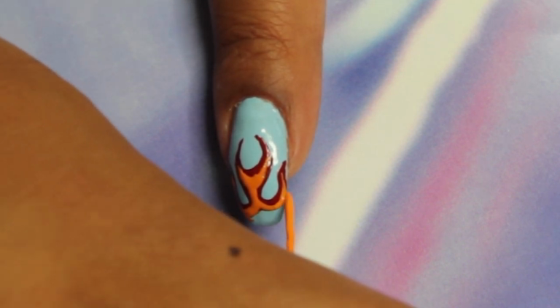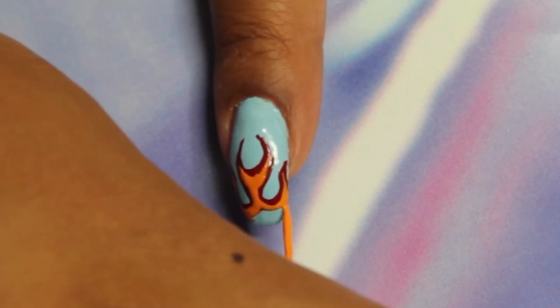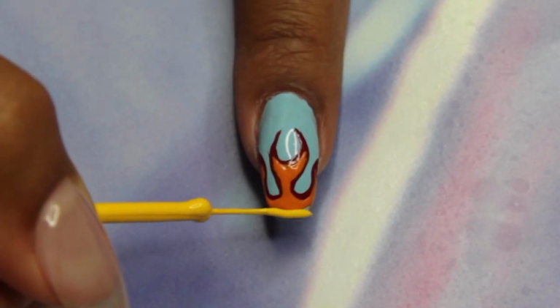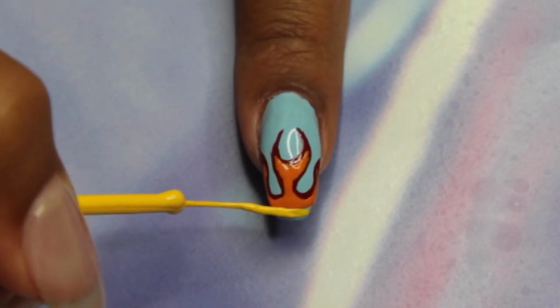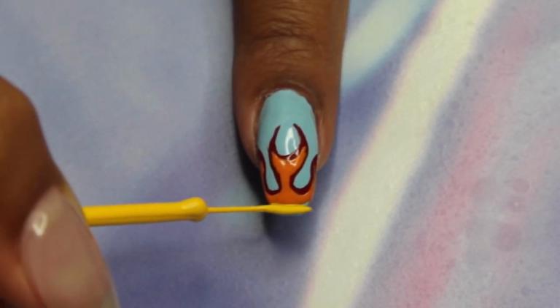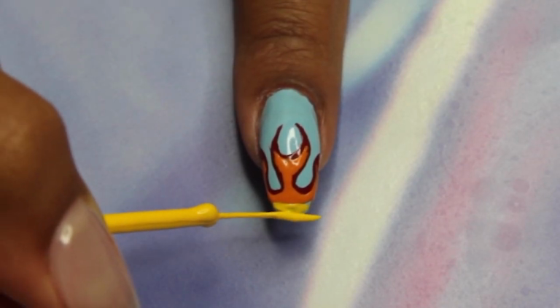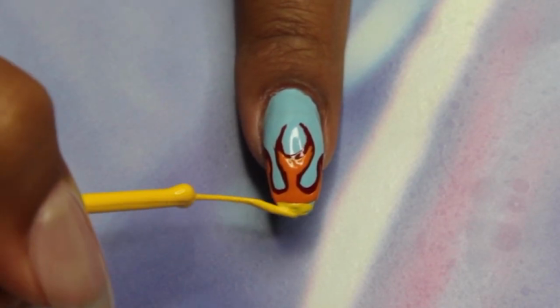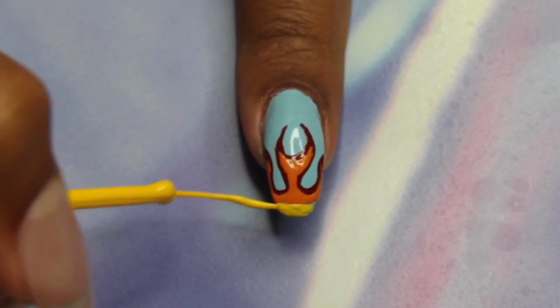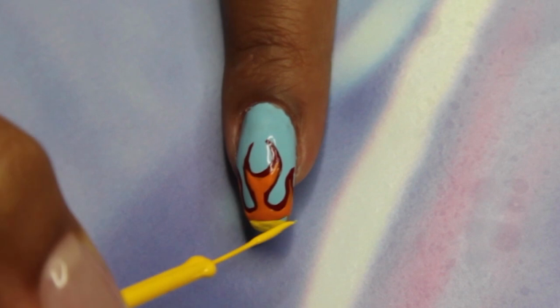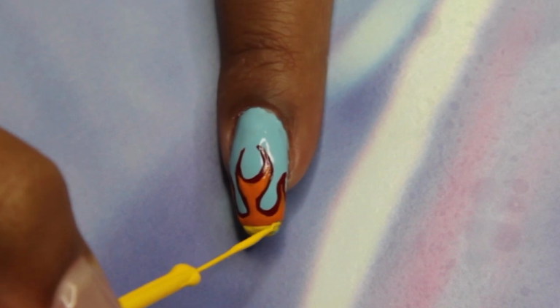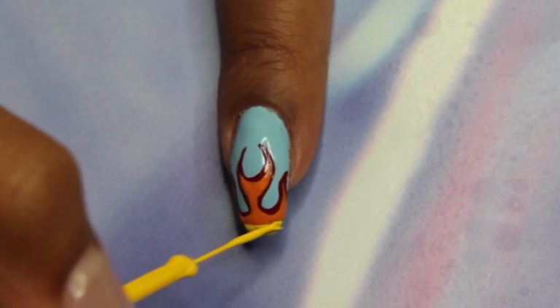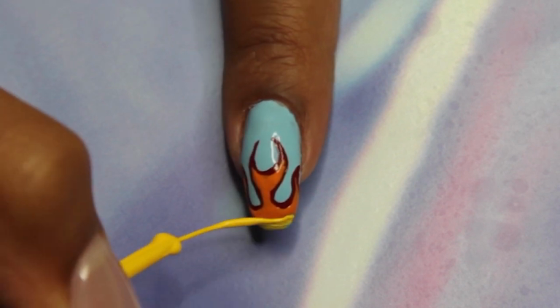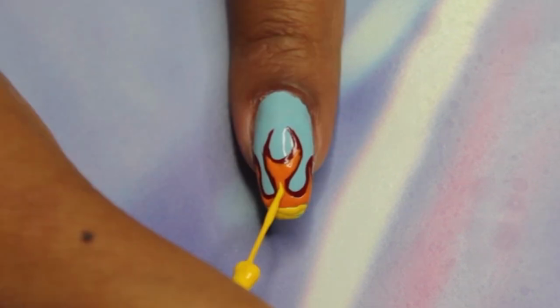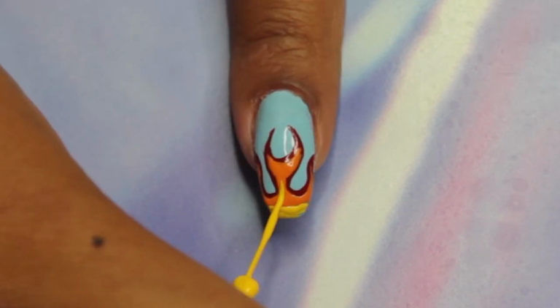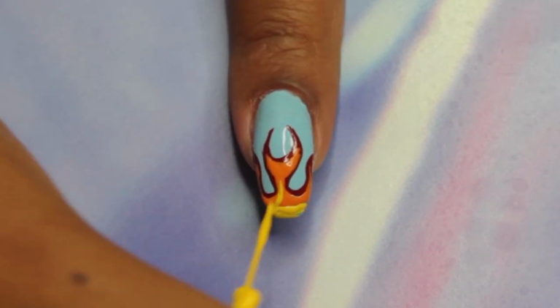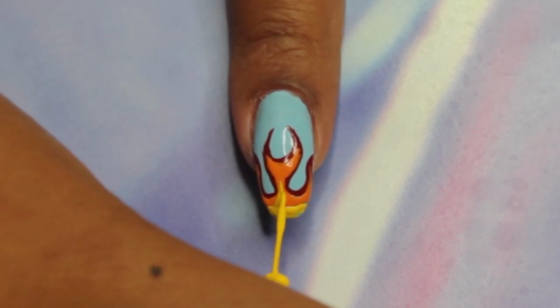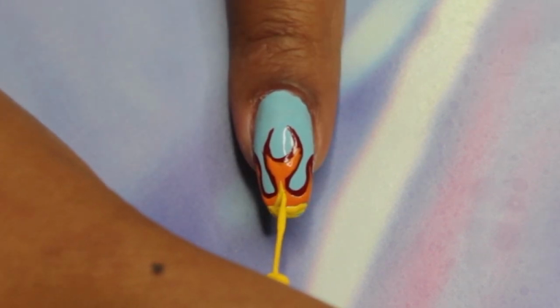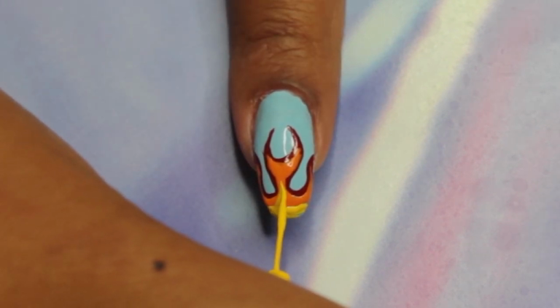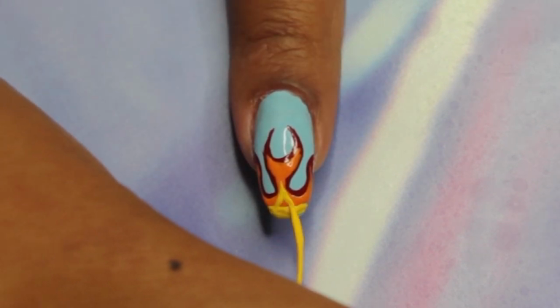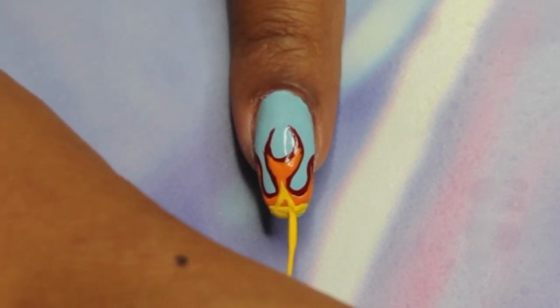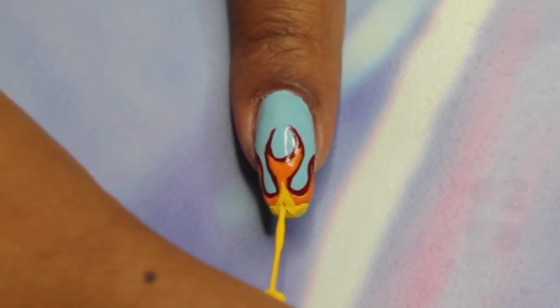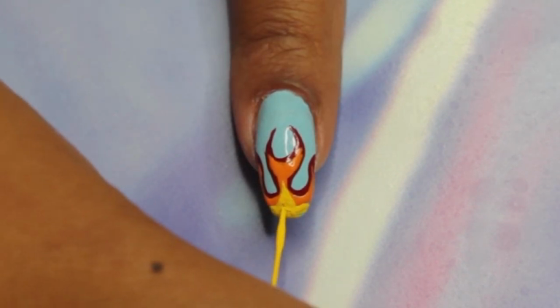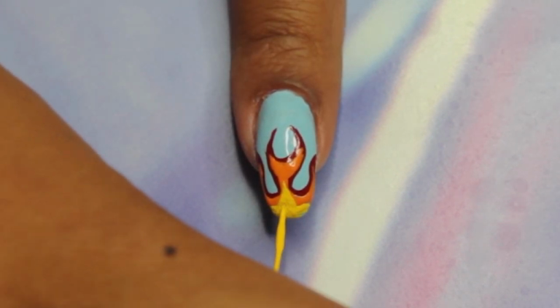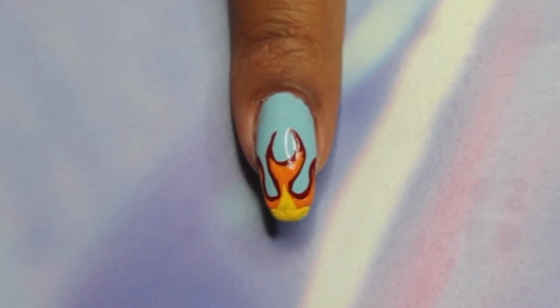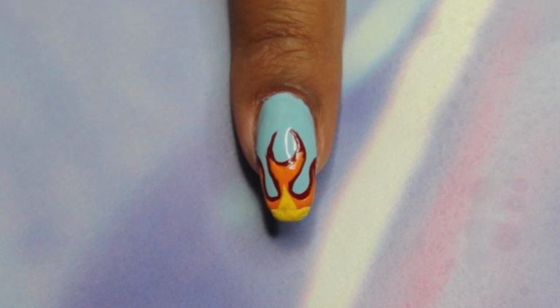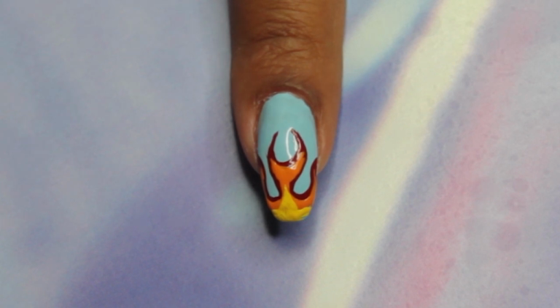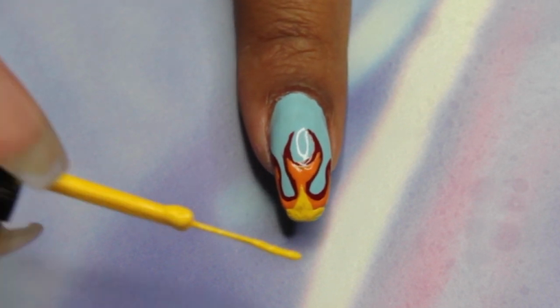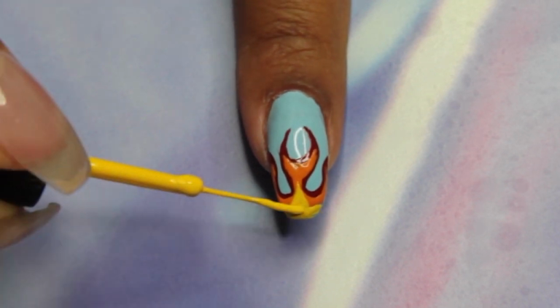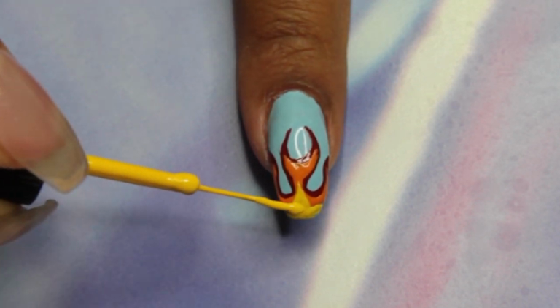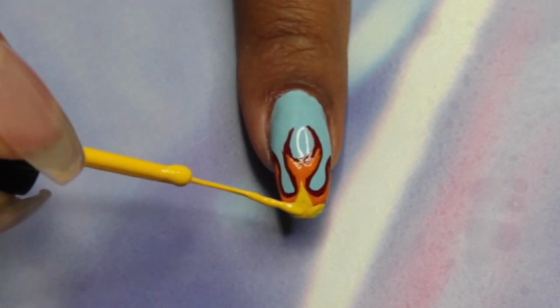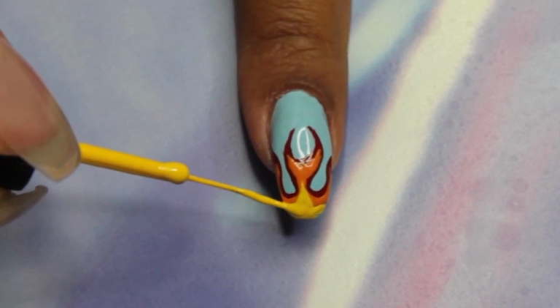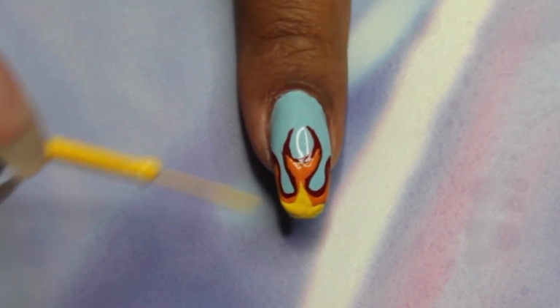Next you want to grab your yellow striper and just fill in the remaining space, making sure you're following the shape once again and then just filling in the rest of the blue space on the nail.